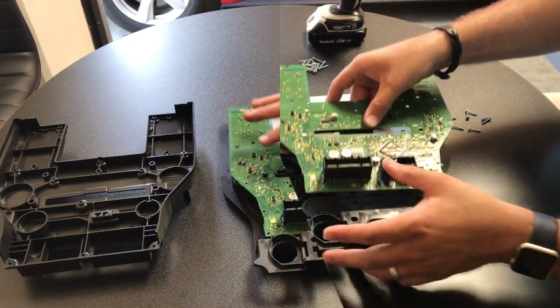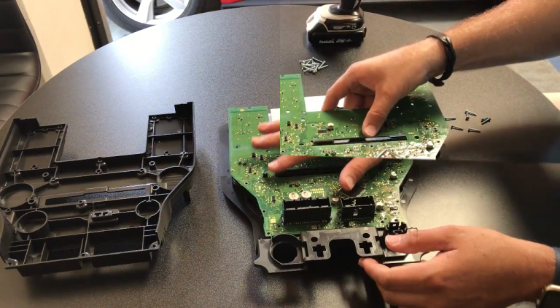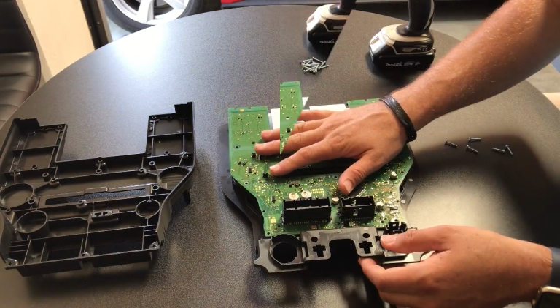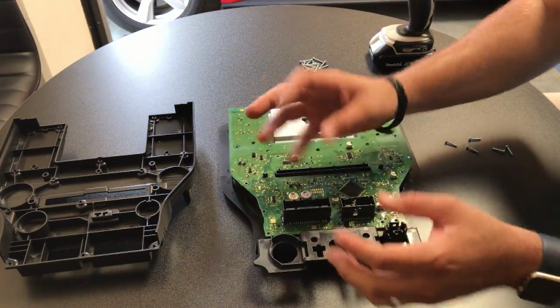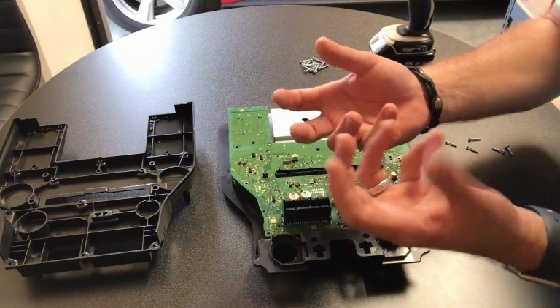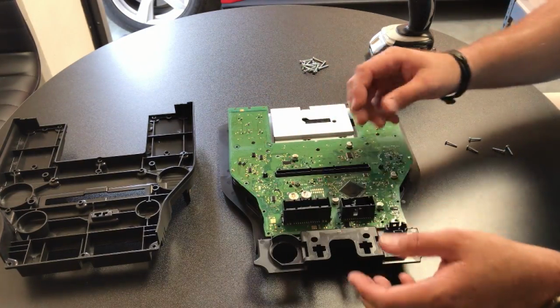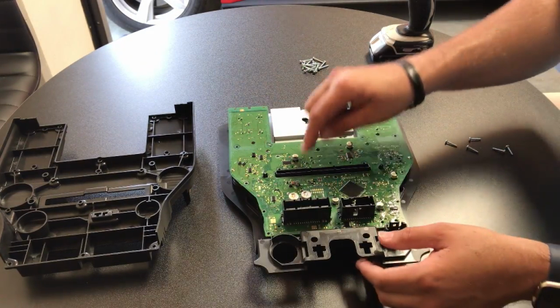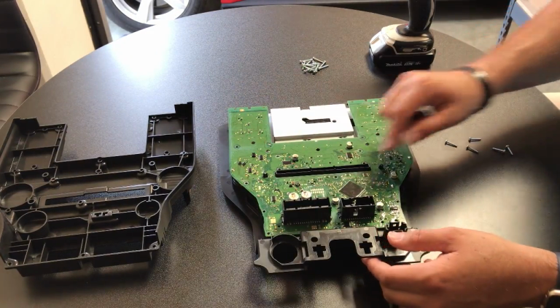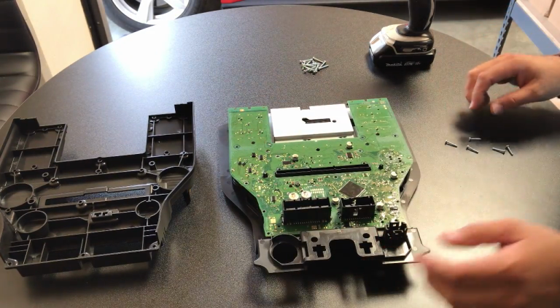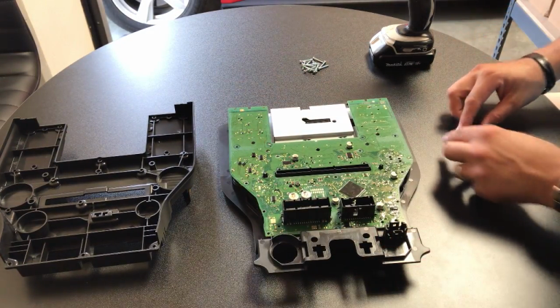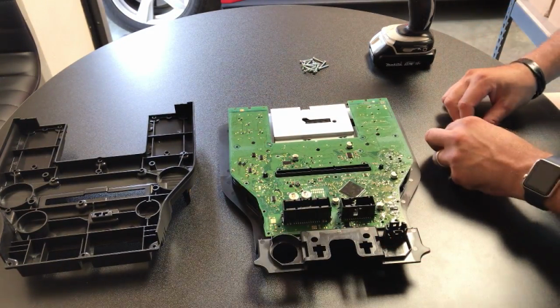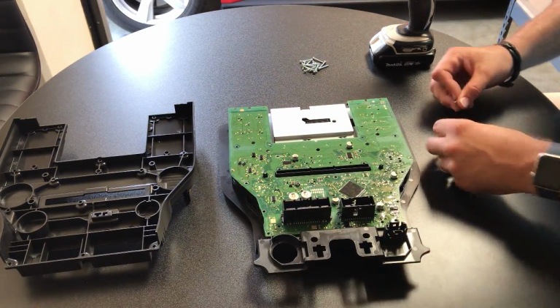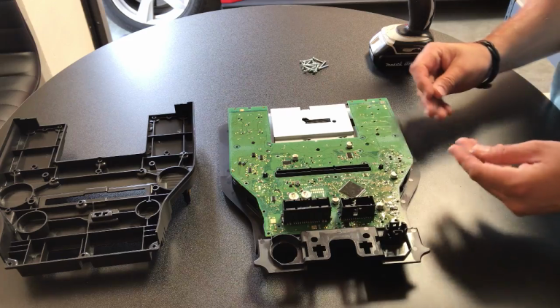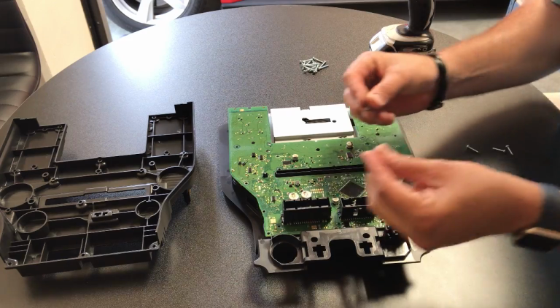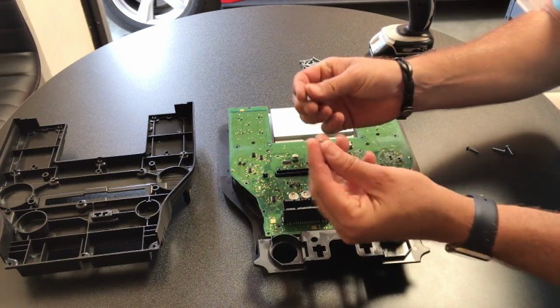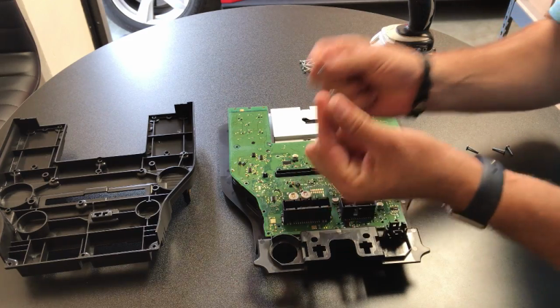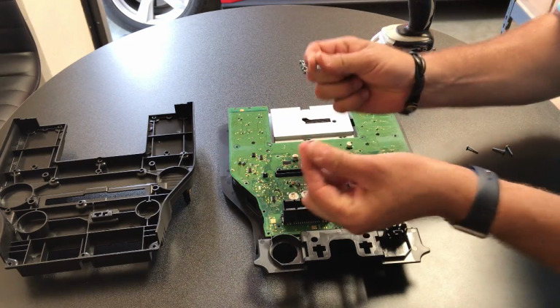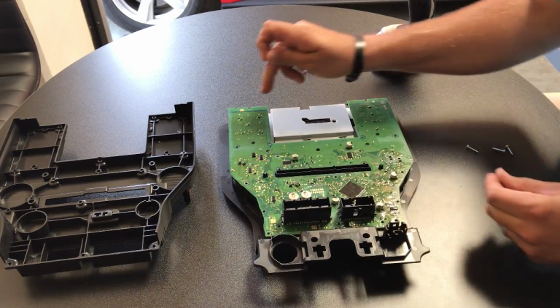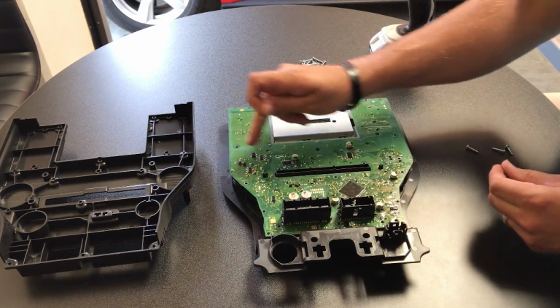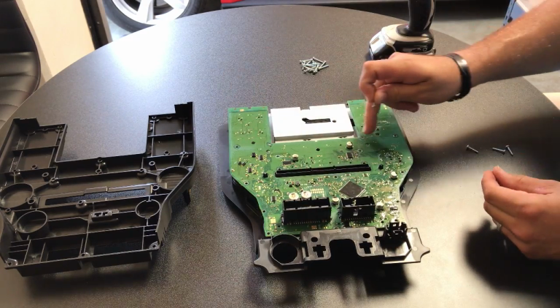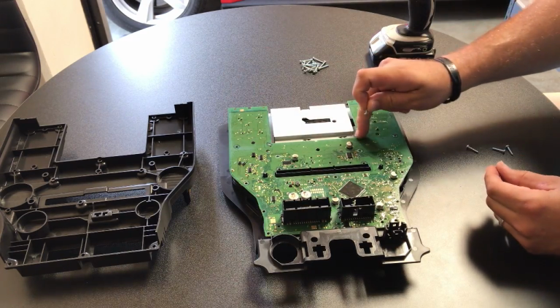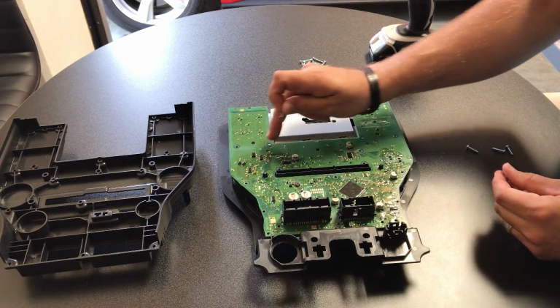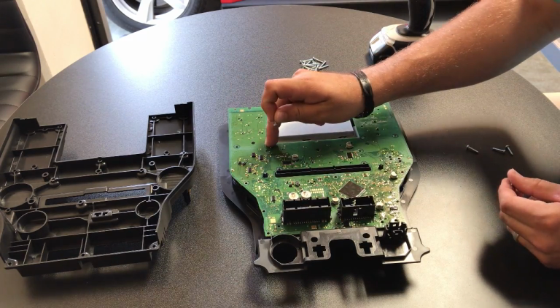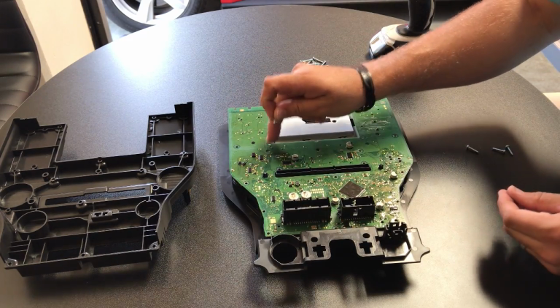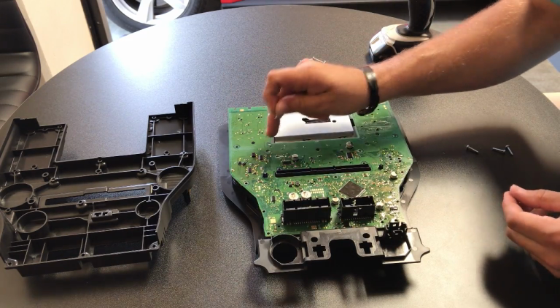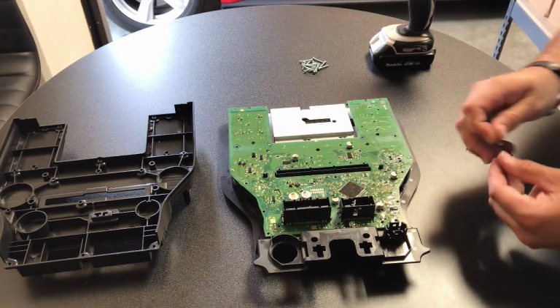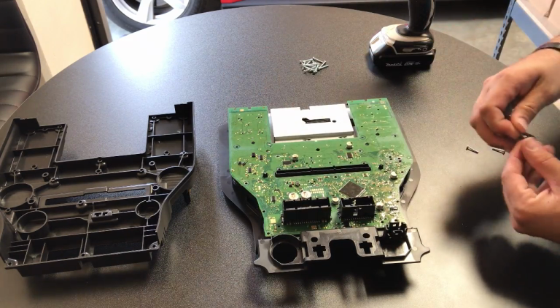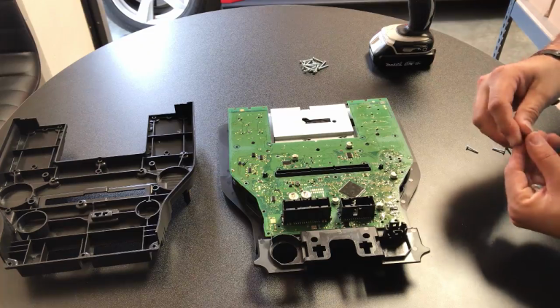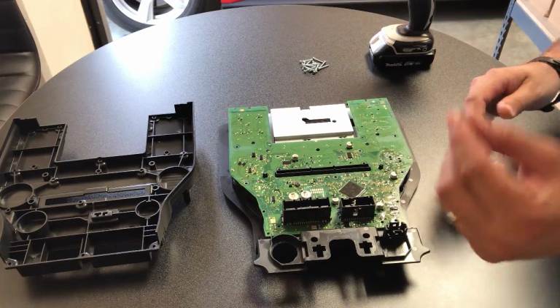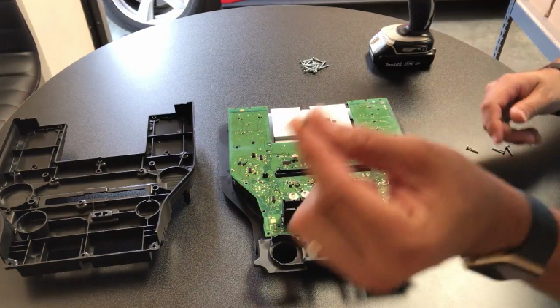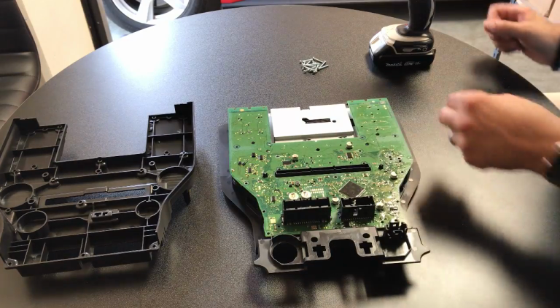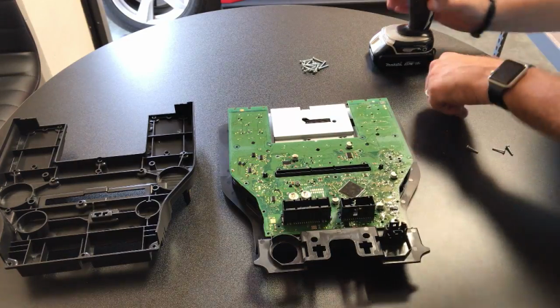Now that we have the circuit board back in place and the knobs turn, we're going to put these screws back in. We'll have two extra screws because with the bigger screen these two top screws here don't have spots to go in, so you'll have two extra short ones.